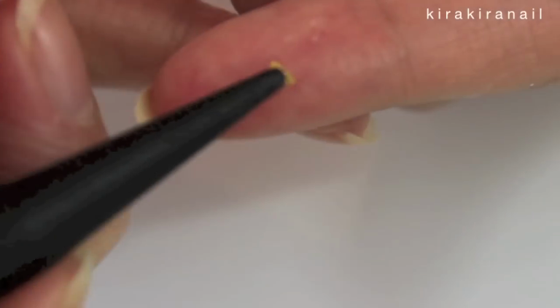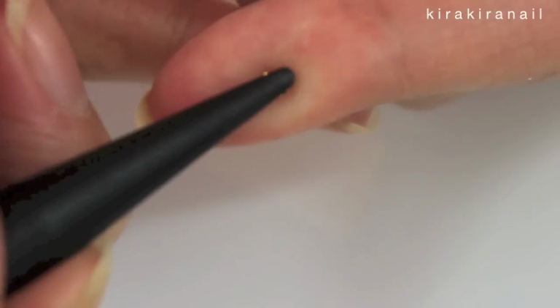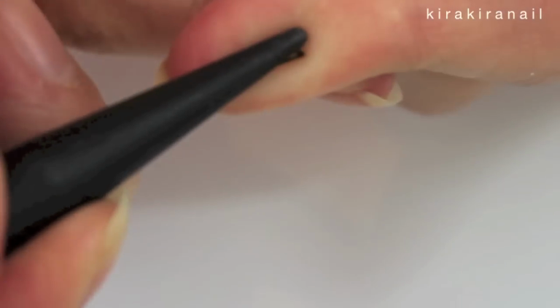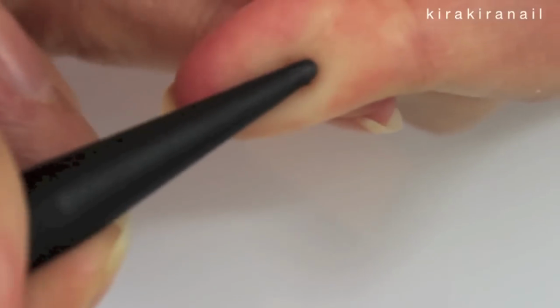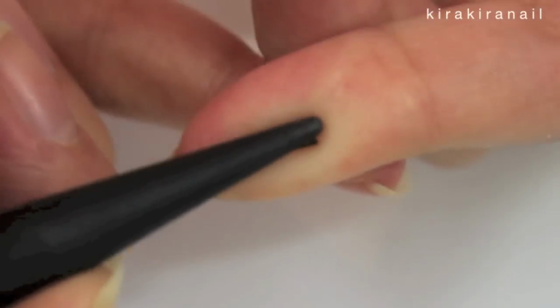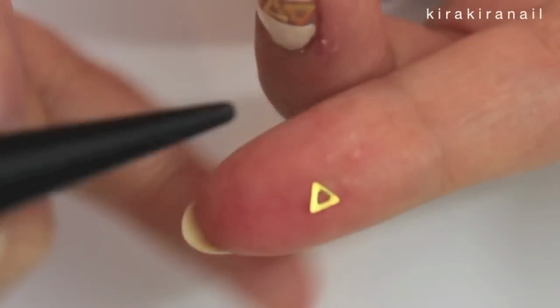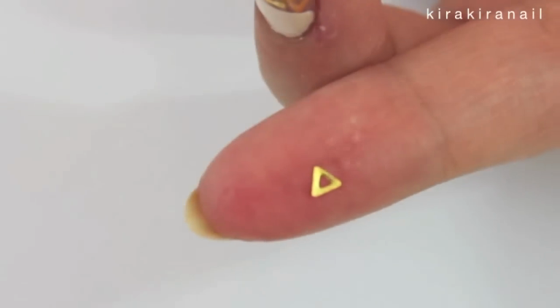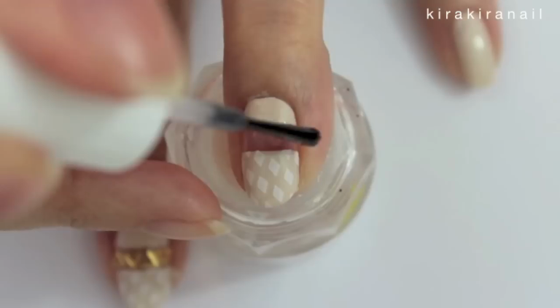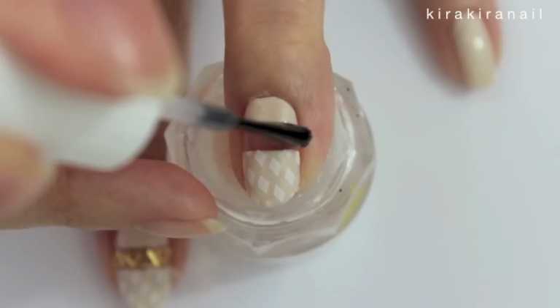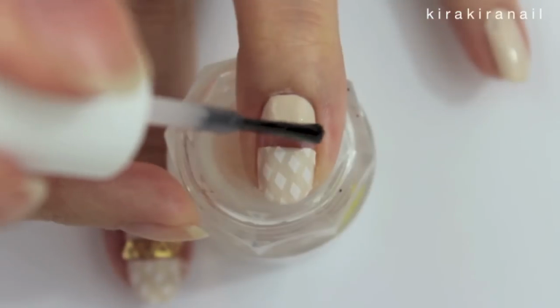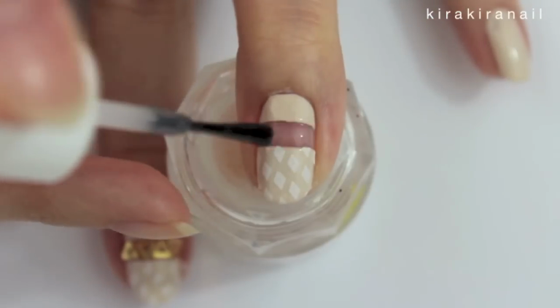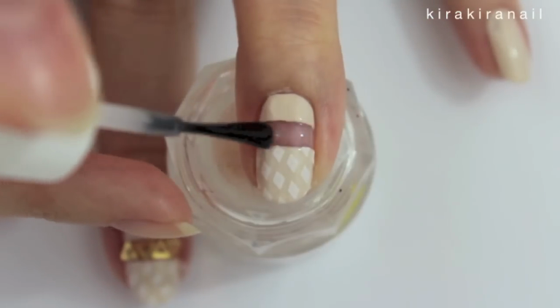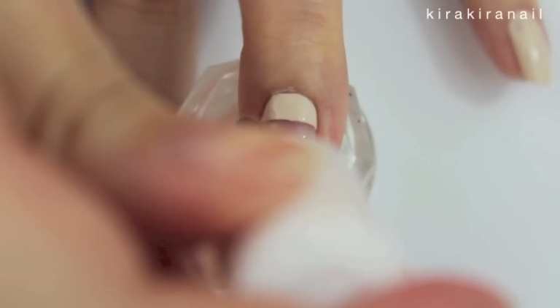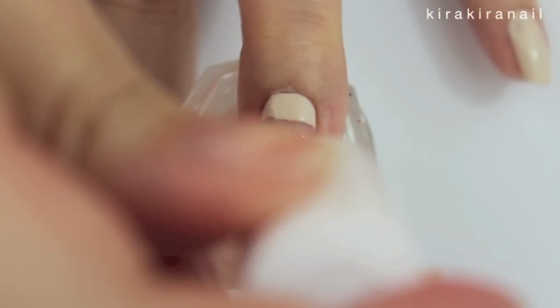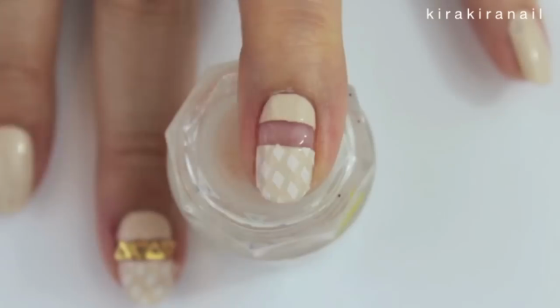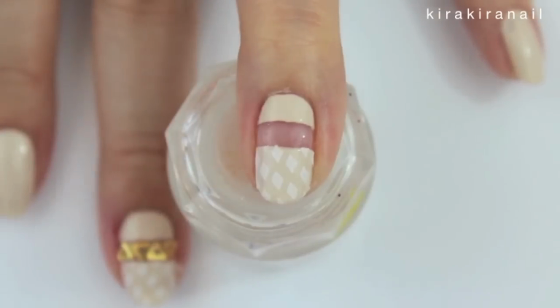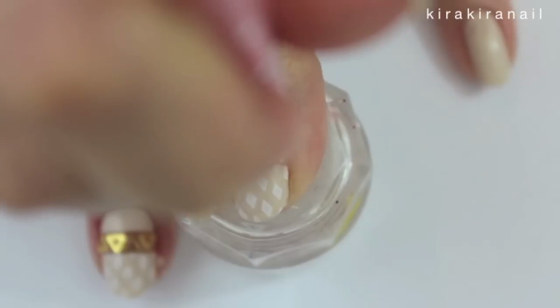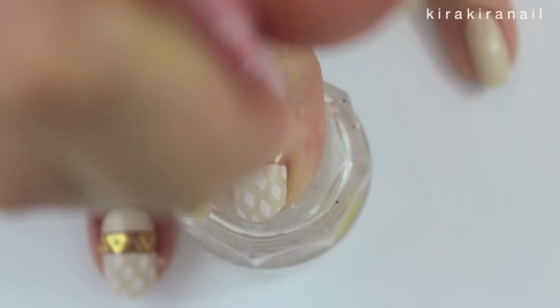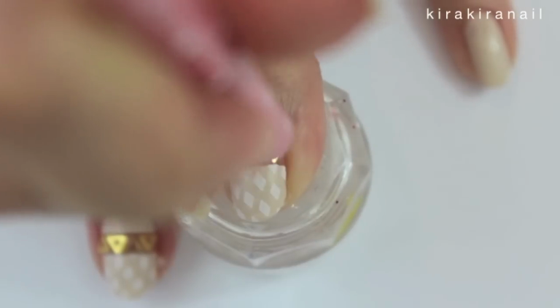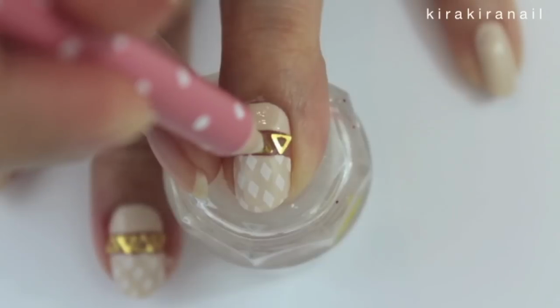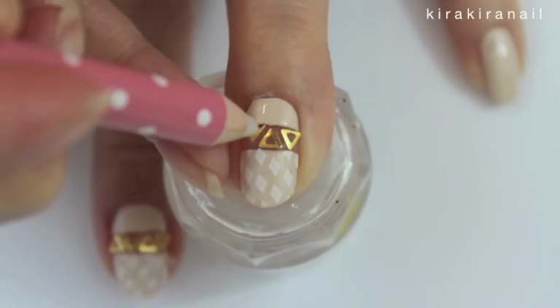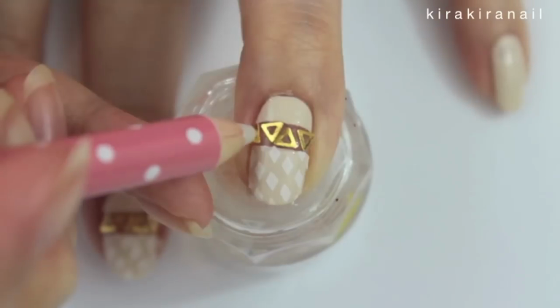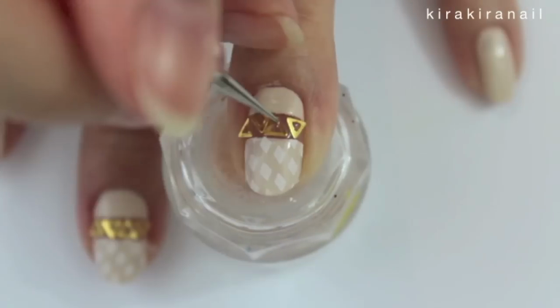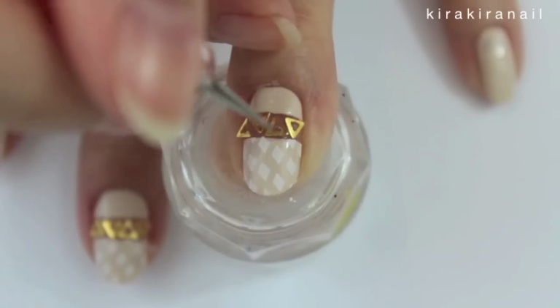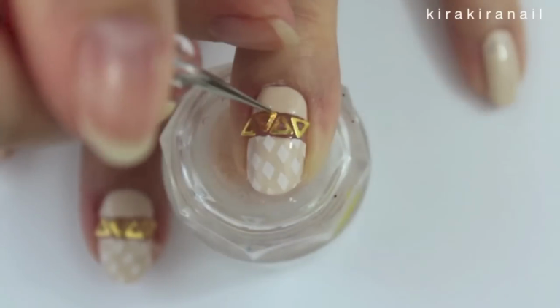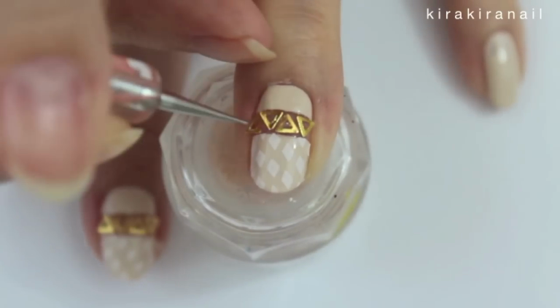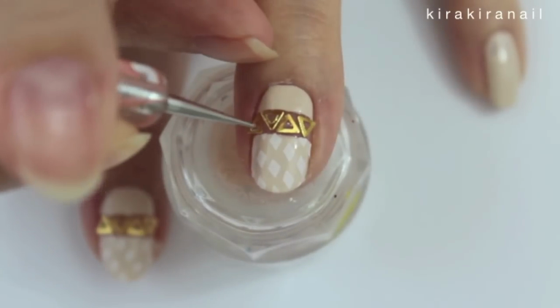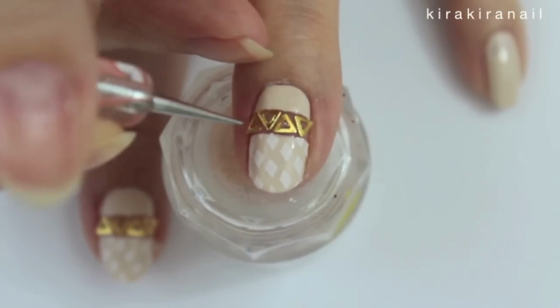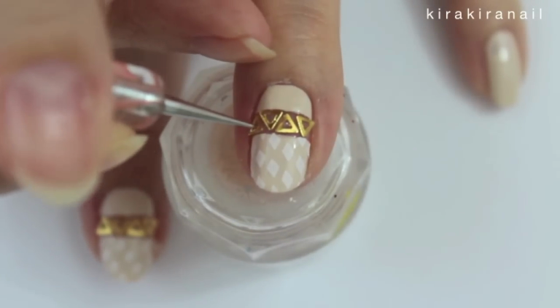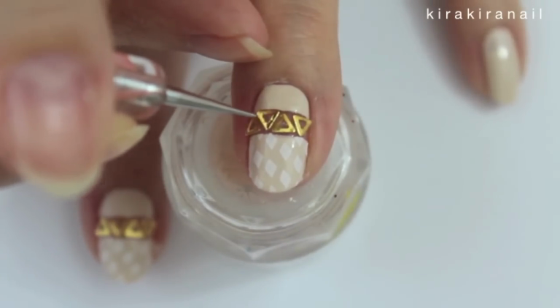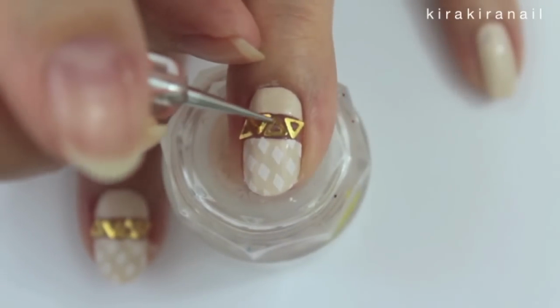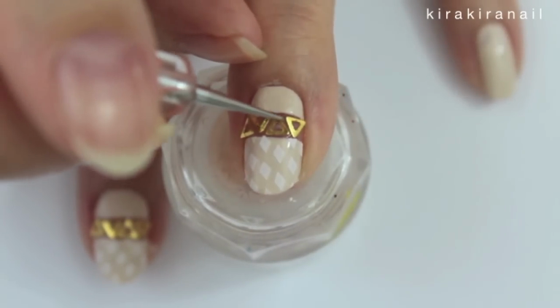Next we're going to add some triangle studs. I tried to bend these but it was nearly impossible. I'm going to link these studs down below, but these are not ideal for this design since they do stick up.